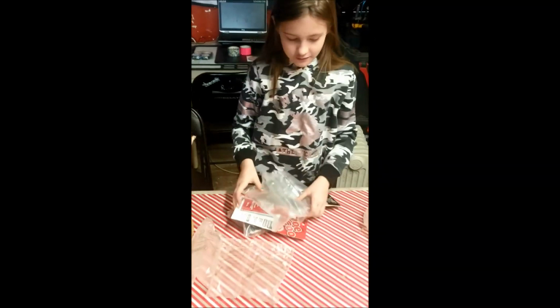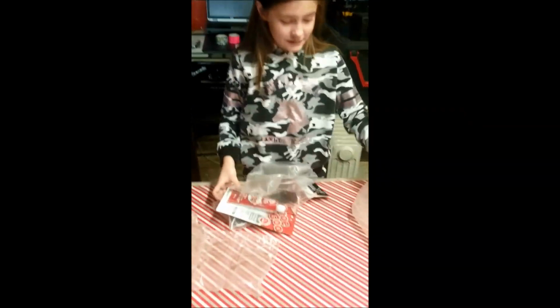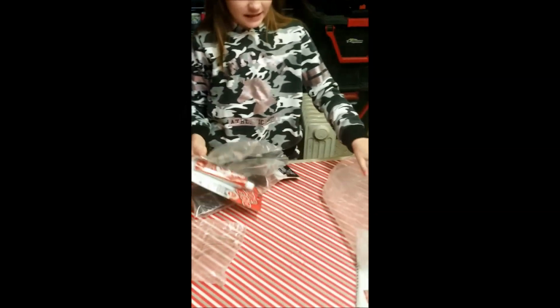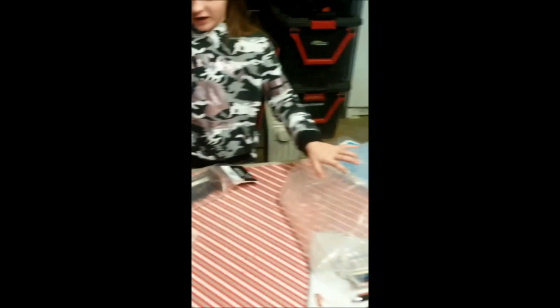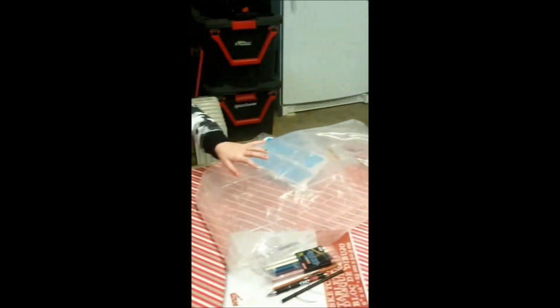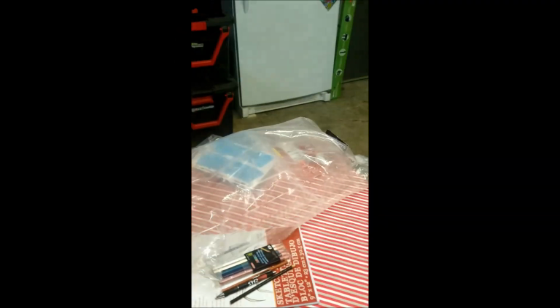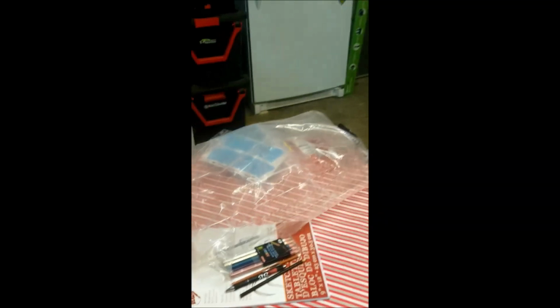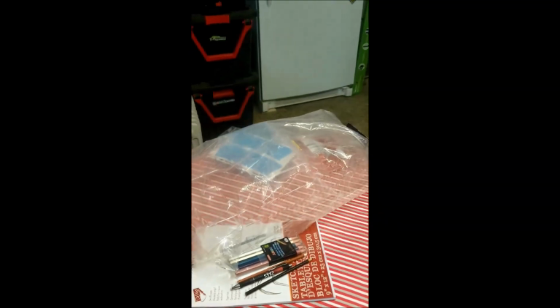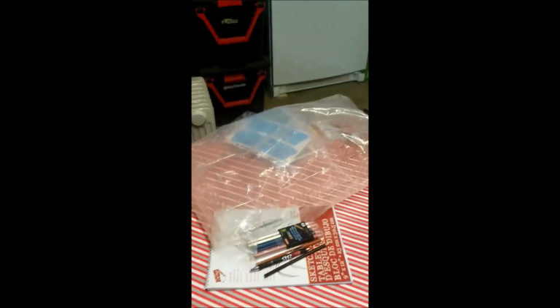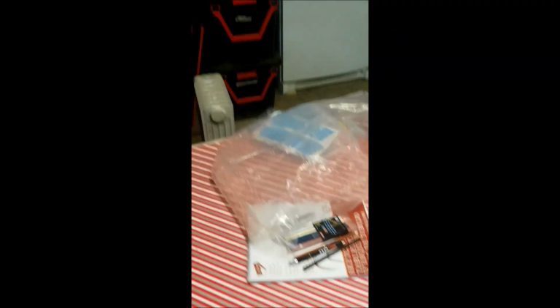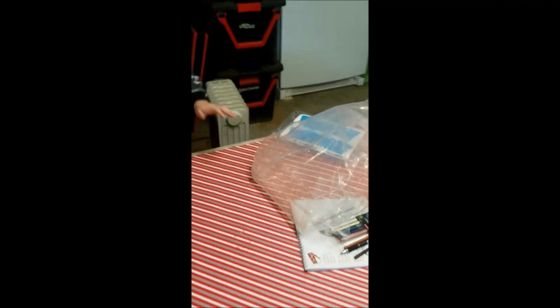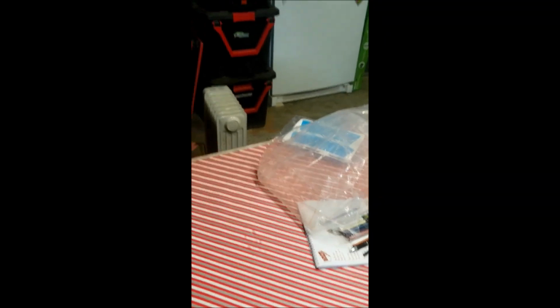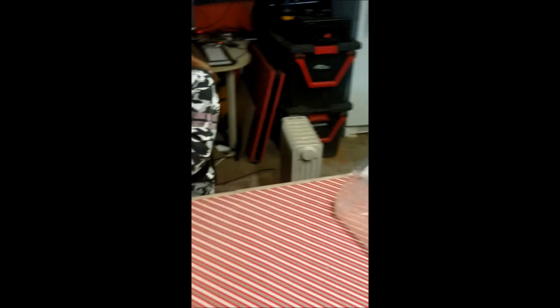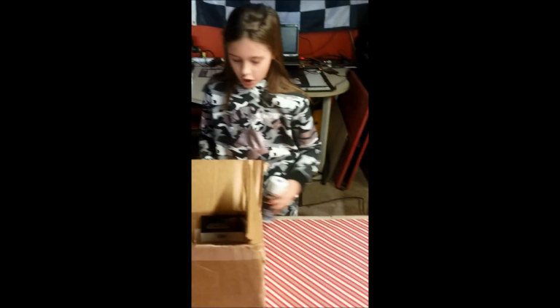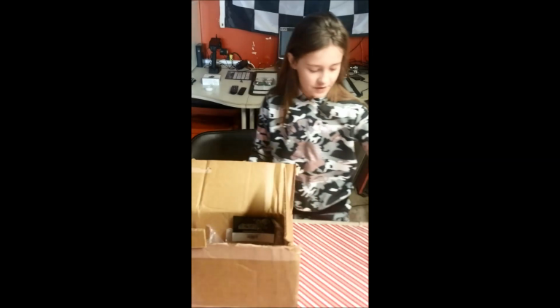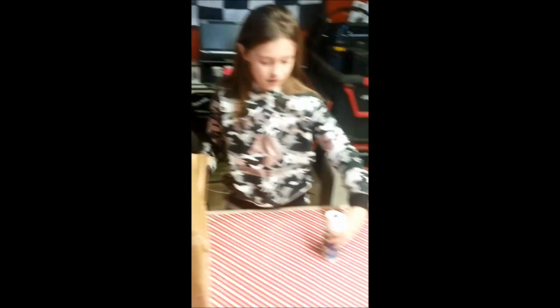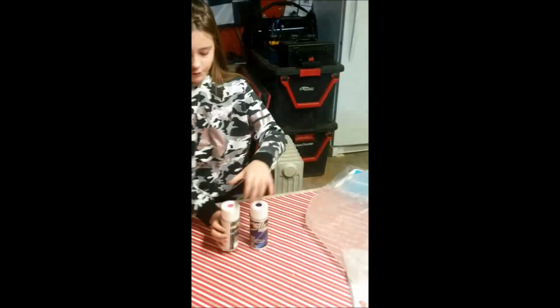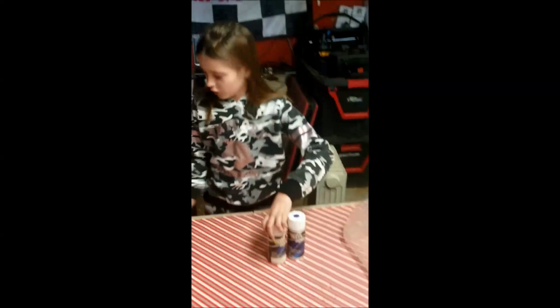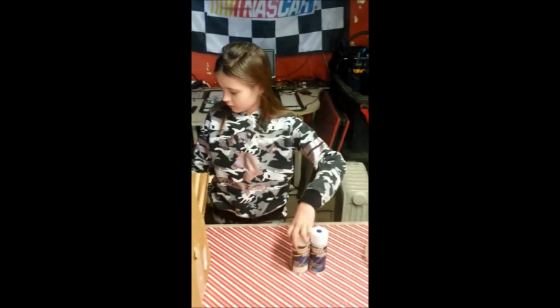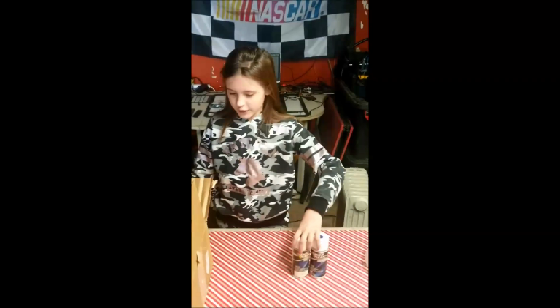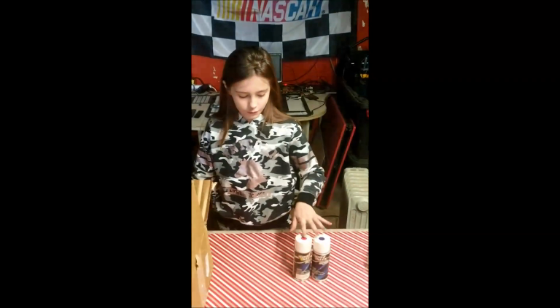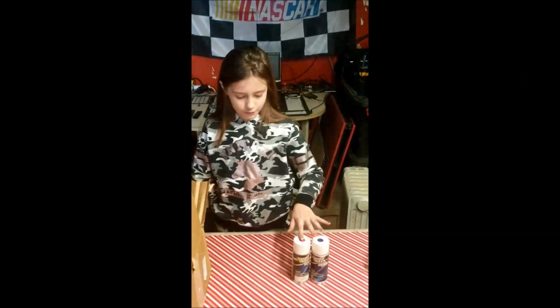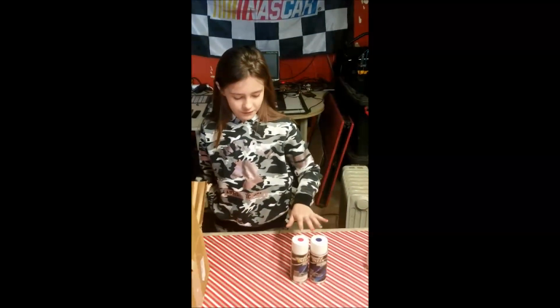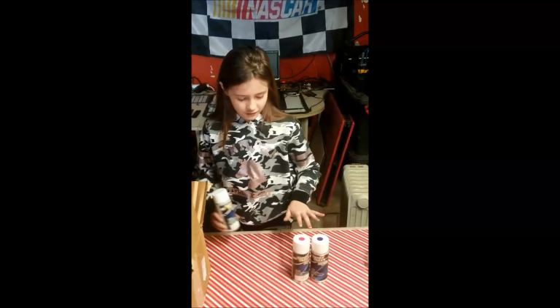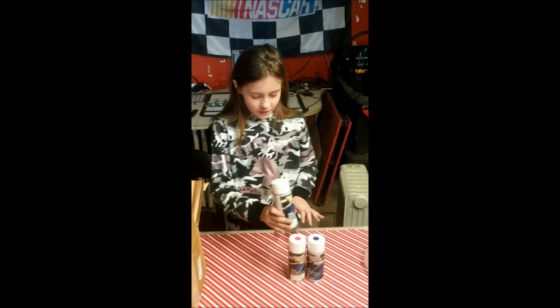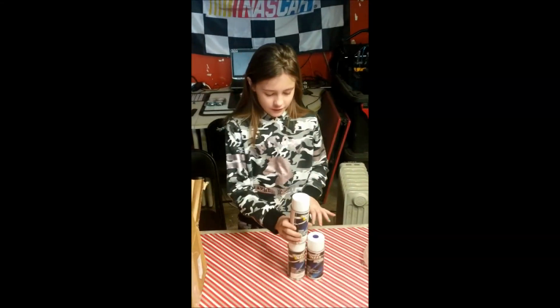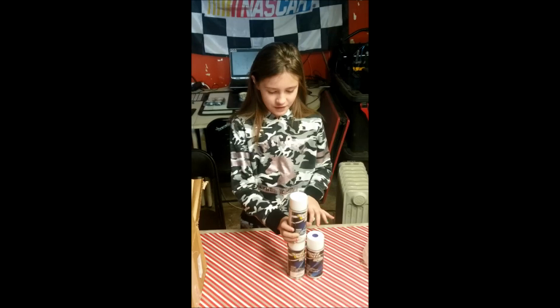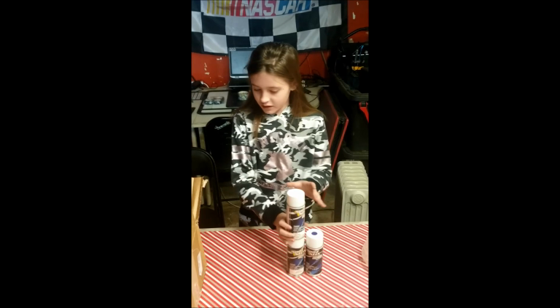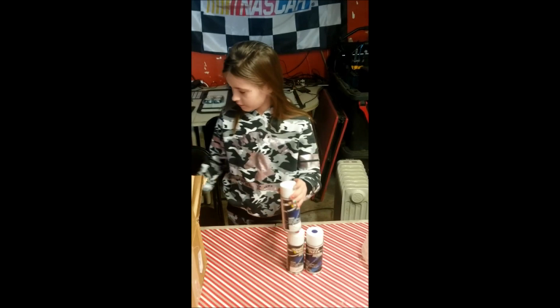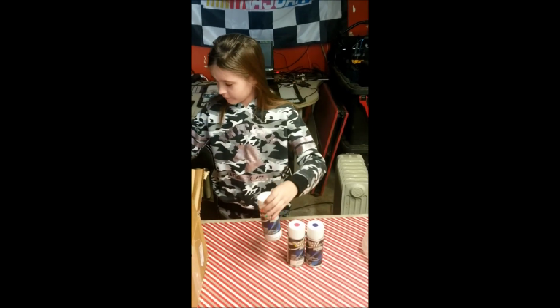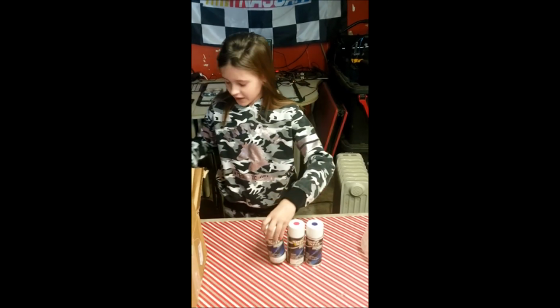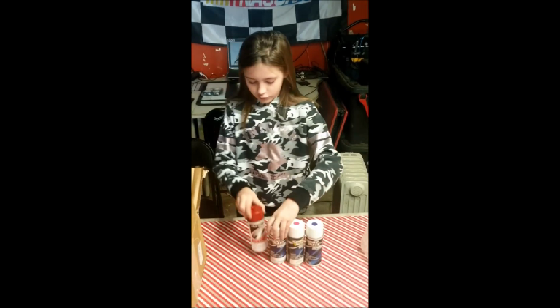This is the Mustang body. And the colors I'm going to be painting it with are pink, purple, another pink, and red.